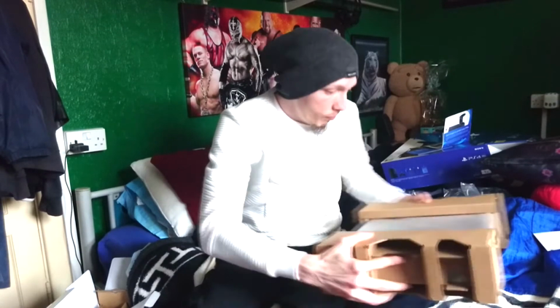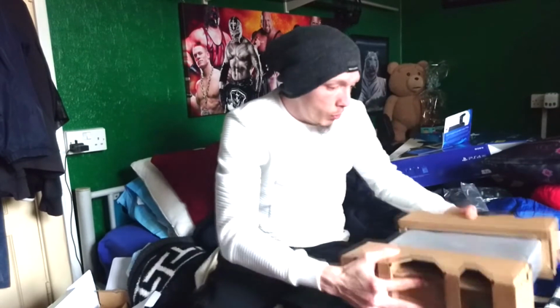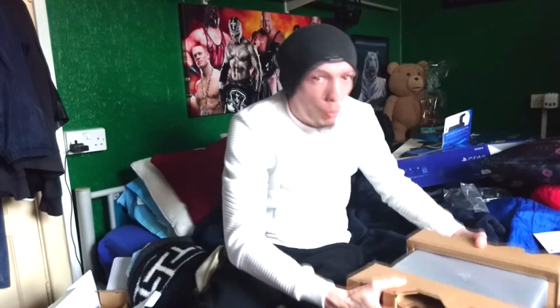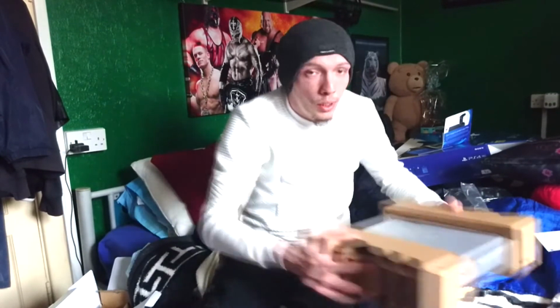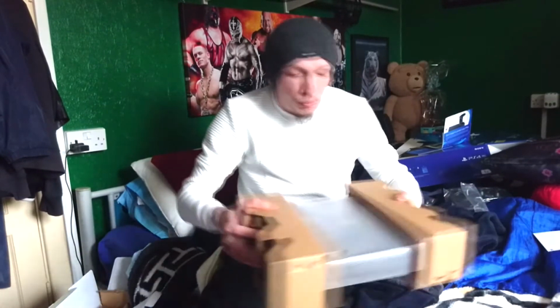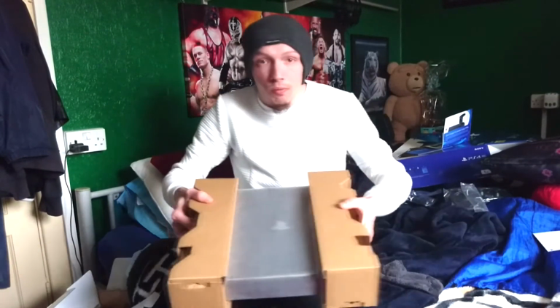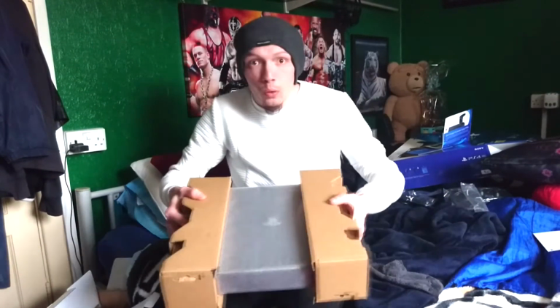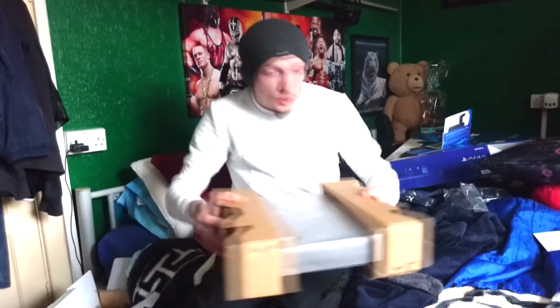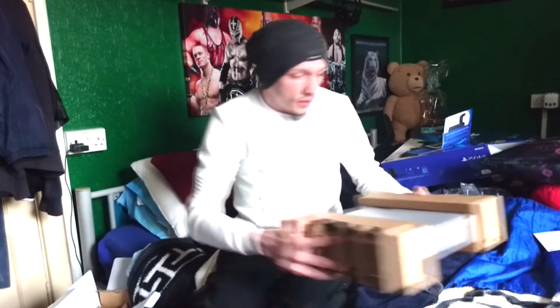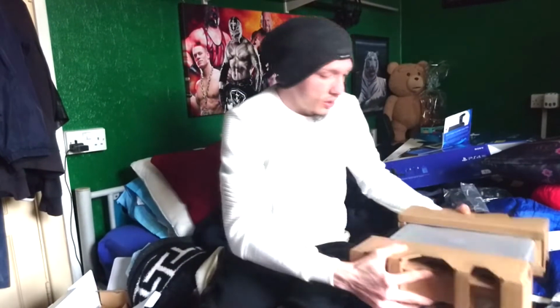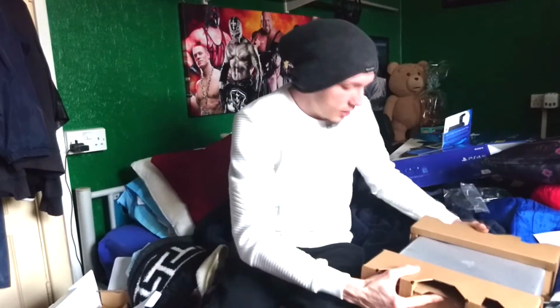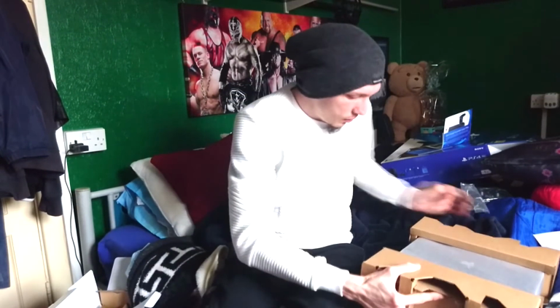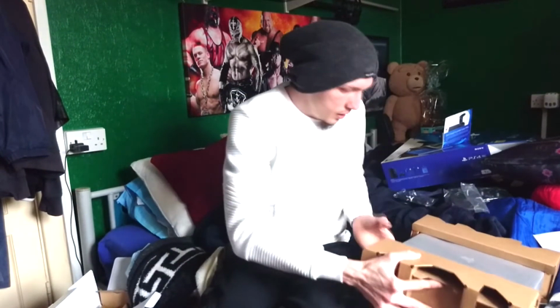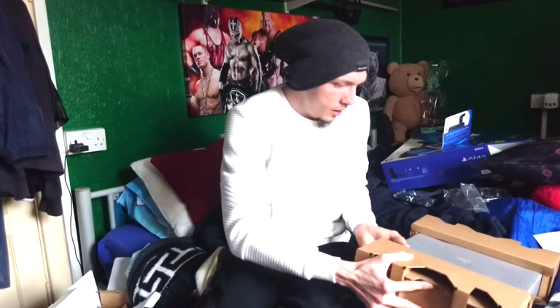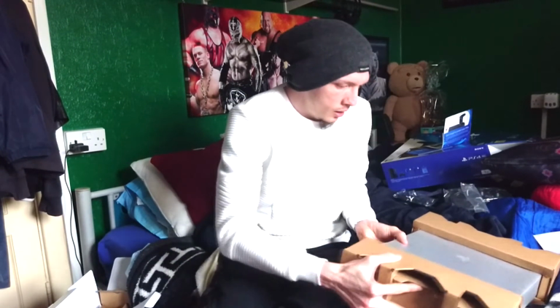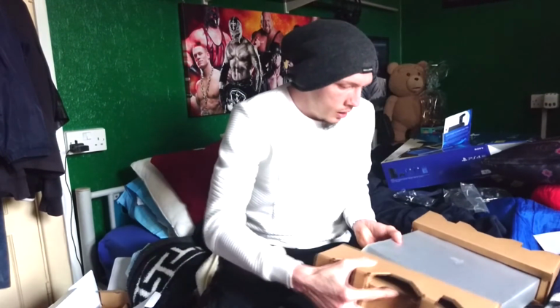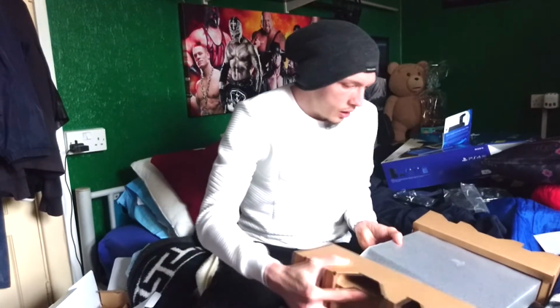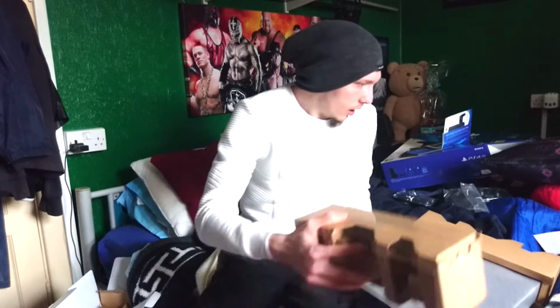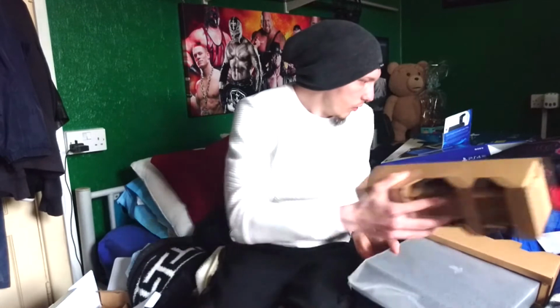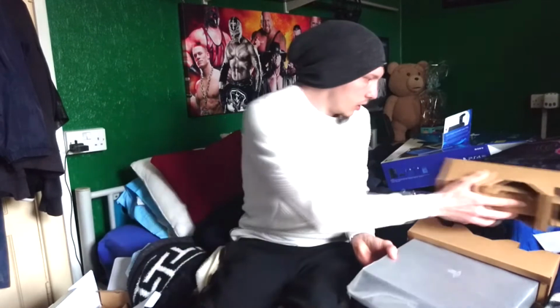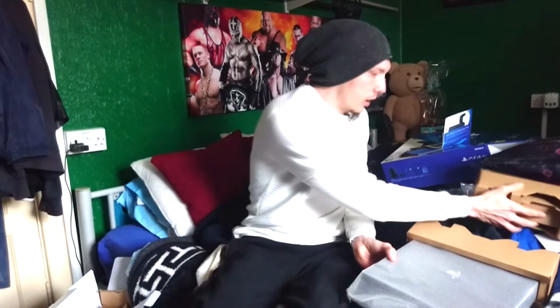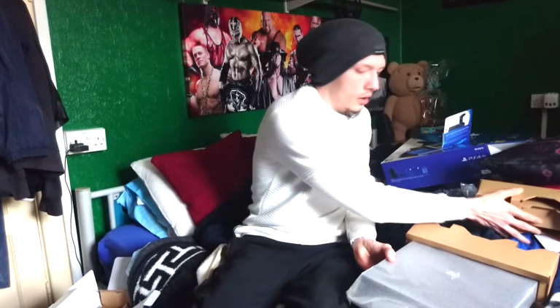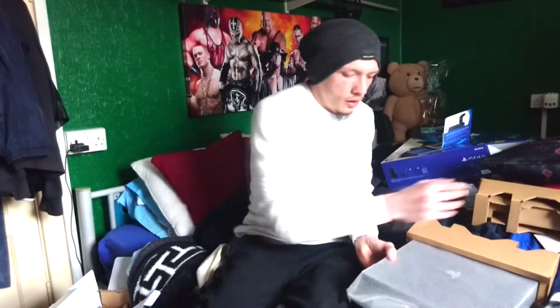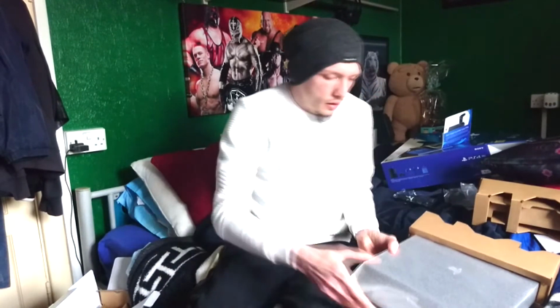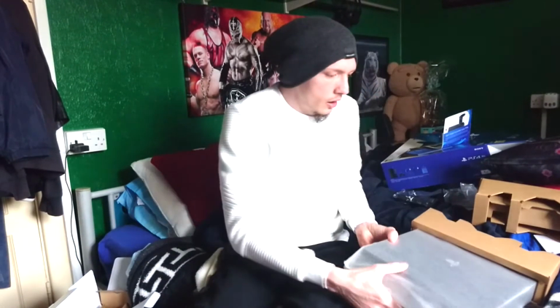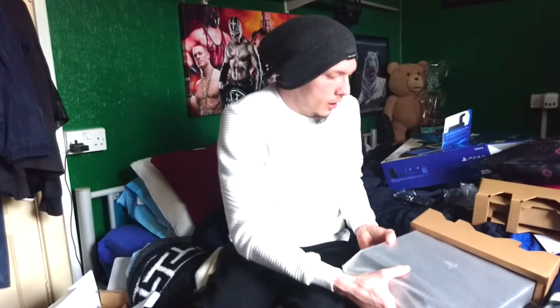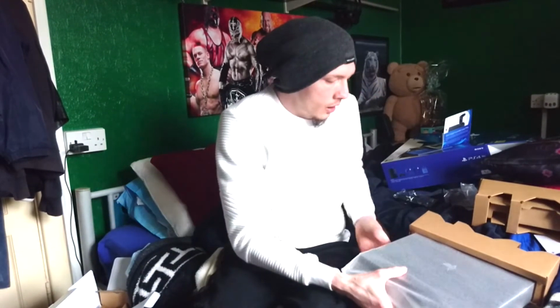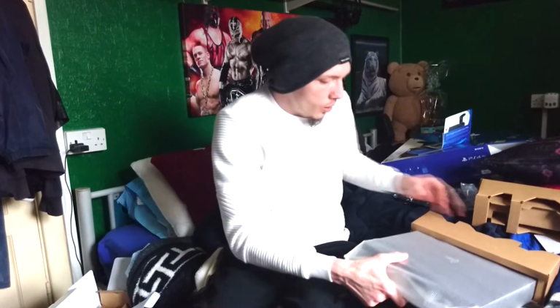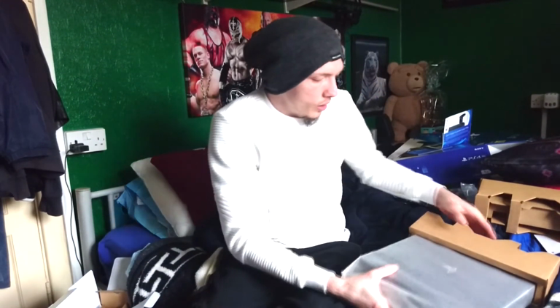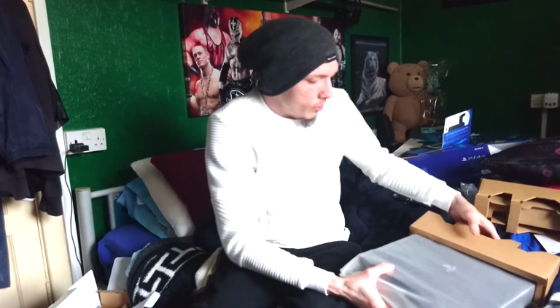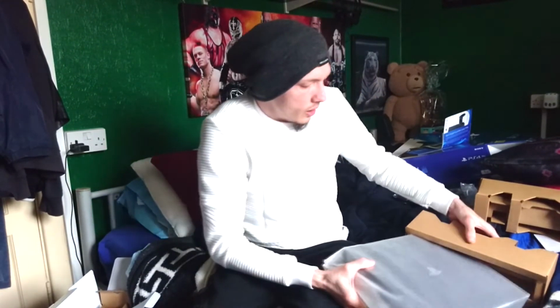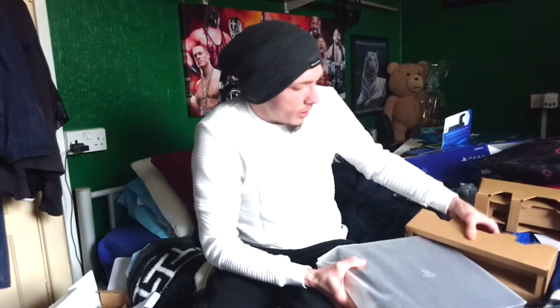But what we have been waiting for is this. Take that off nicely - I don't want to damage the thing.